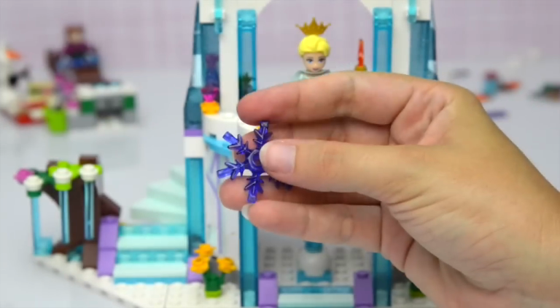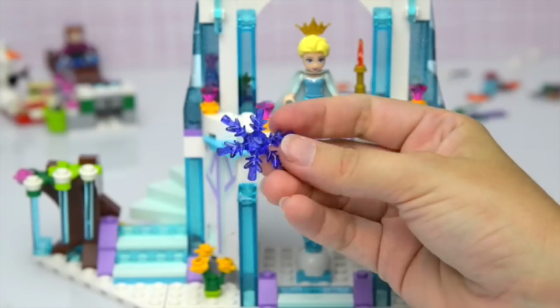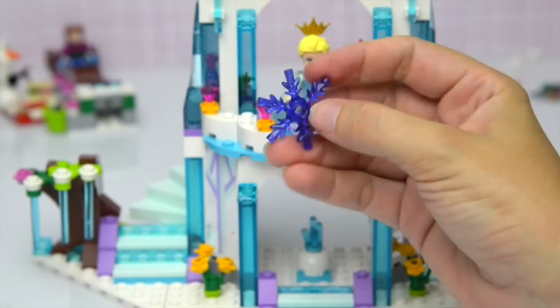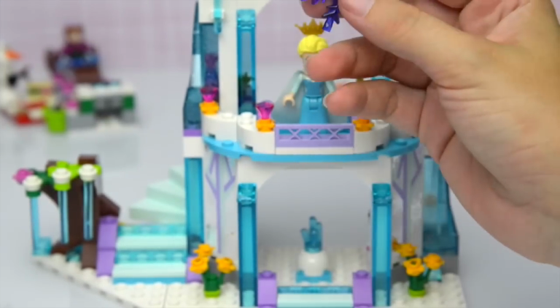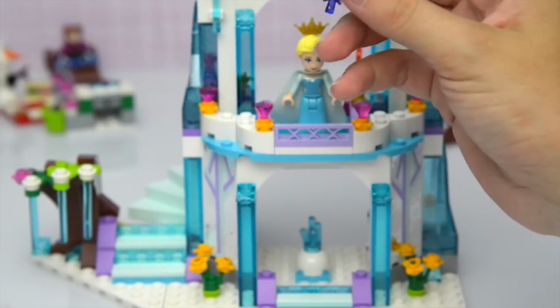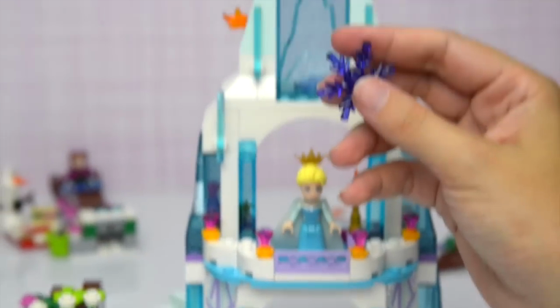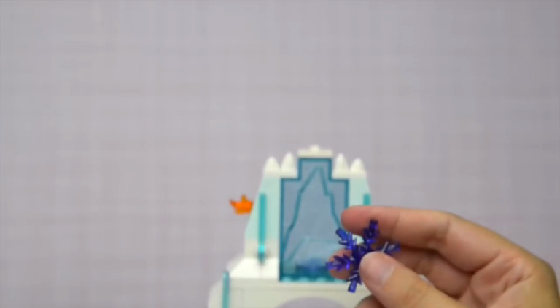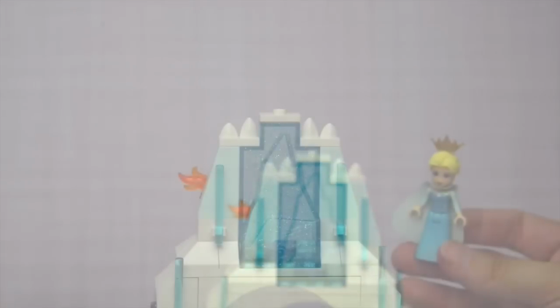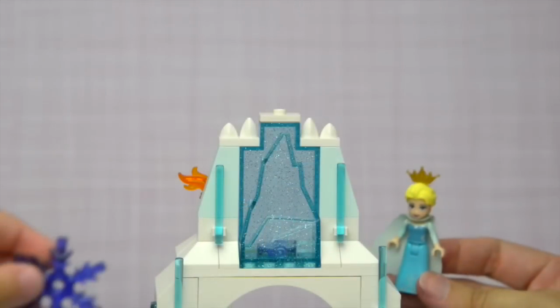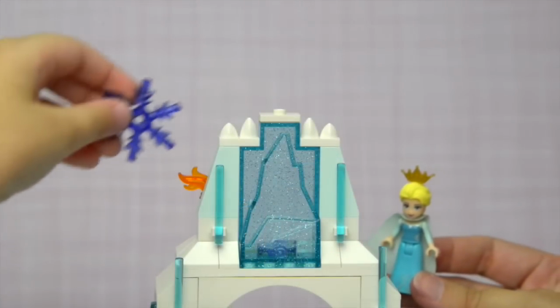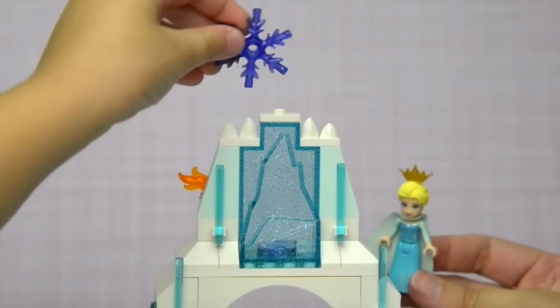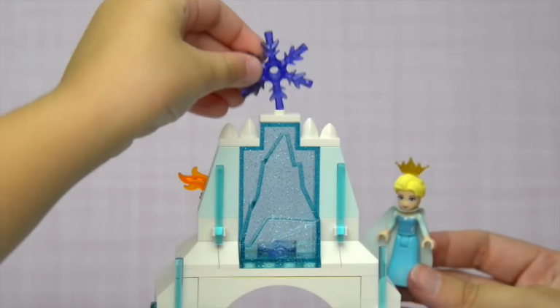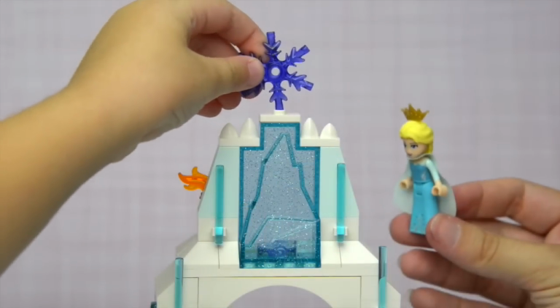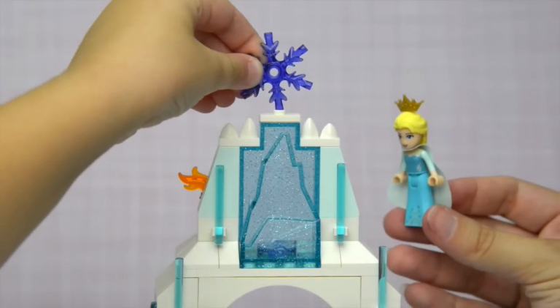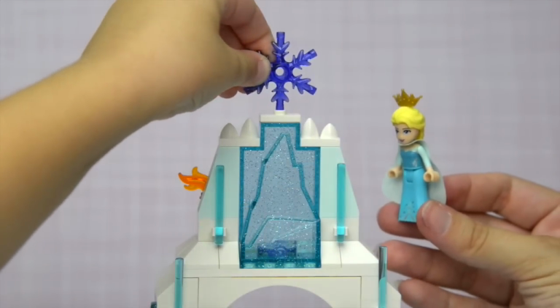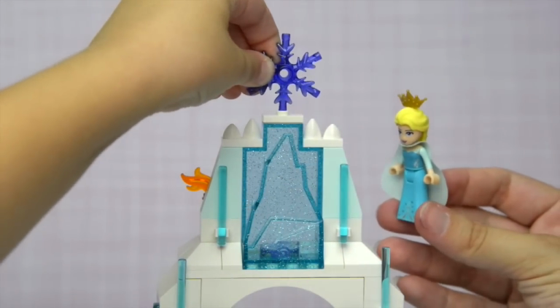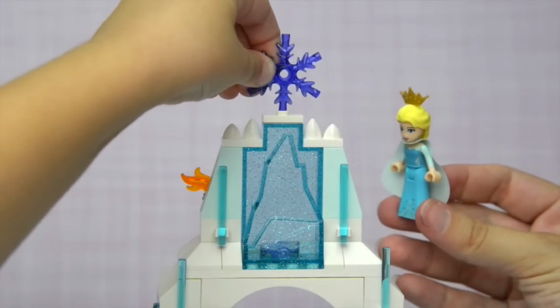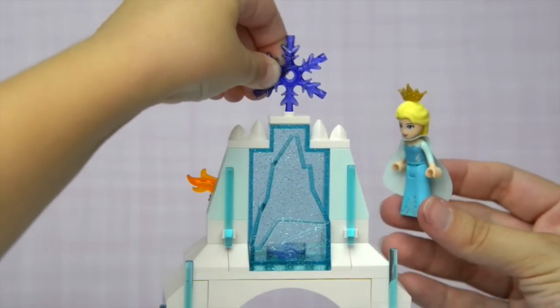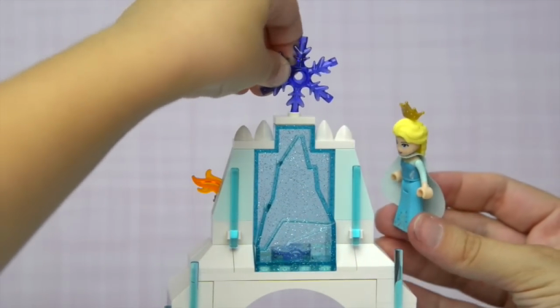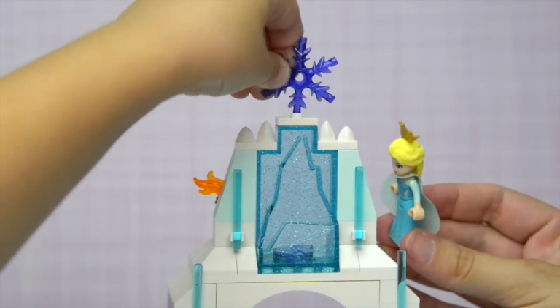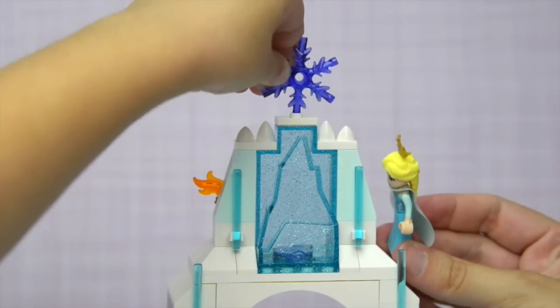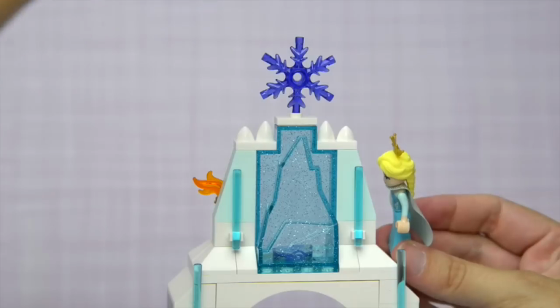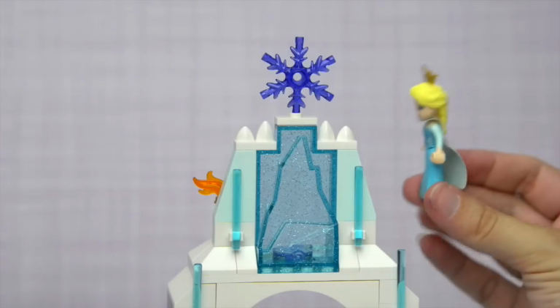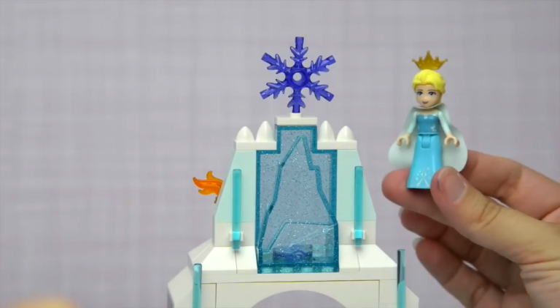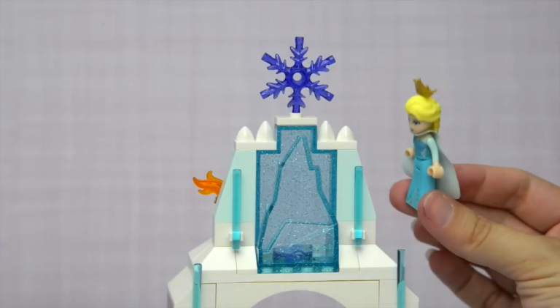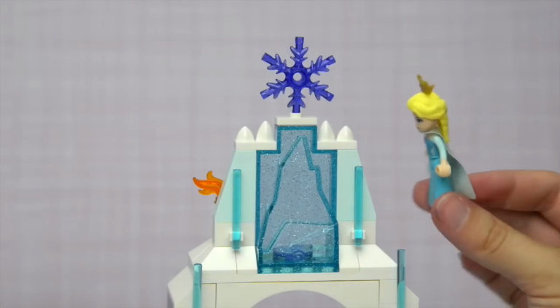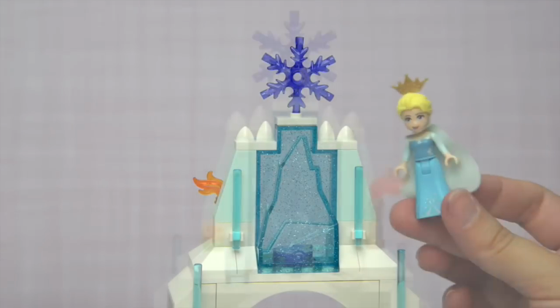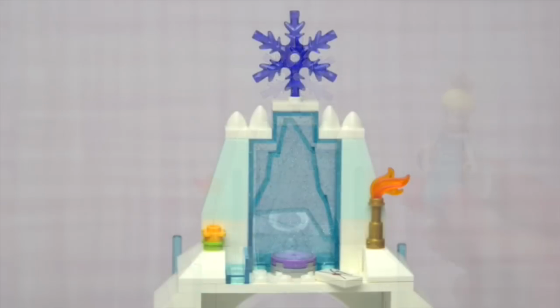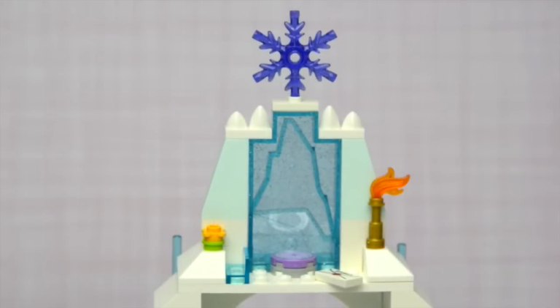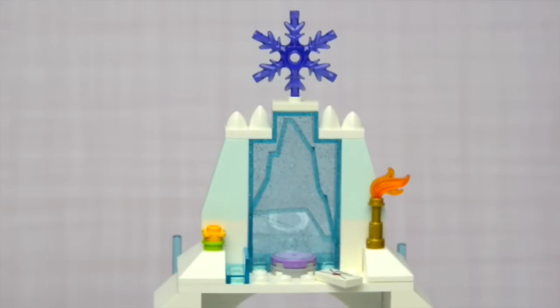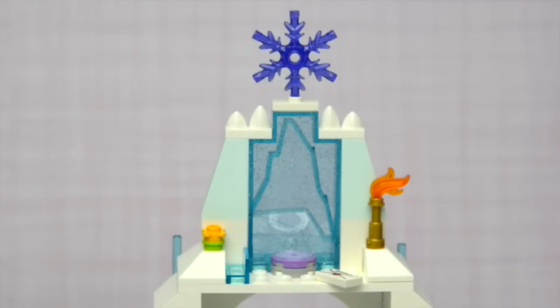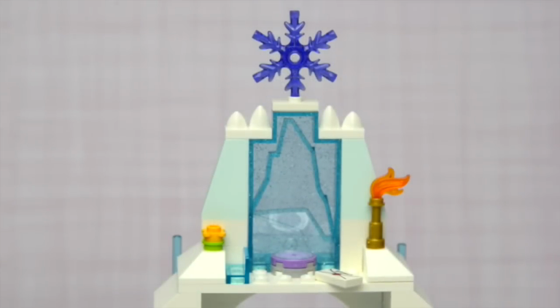And here we have the crowning centrepiece for the top, so we're going to go all the way up. And Miss Millie, my beautiful six year old, is putting it on. Elsa's checking to make sure she gets it on right. There we go, and she says: well done, a job well done, Millie. Very good work.